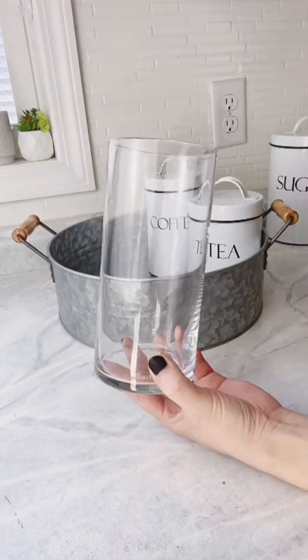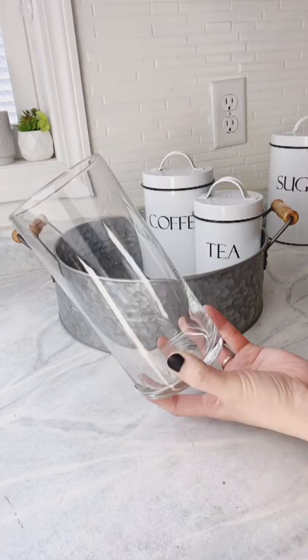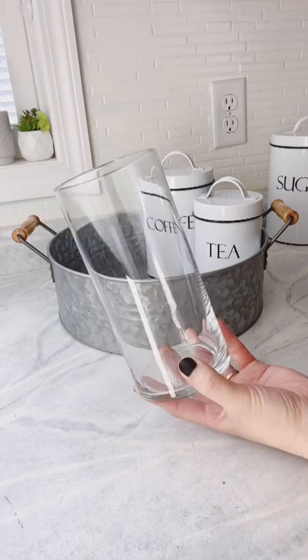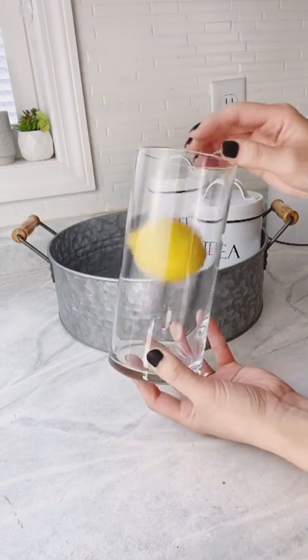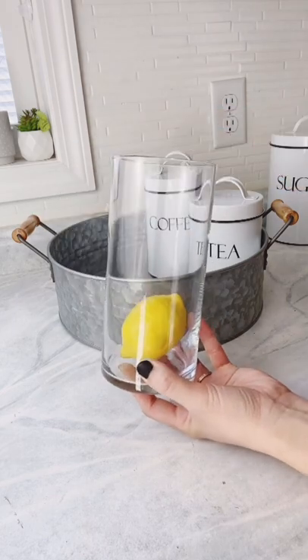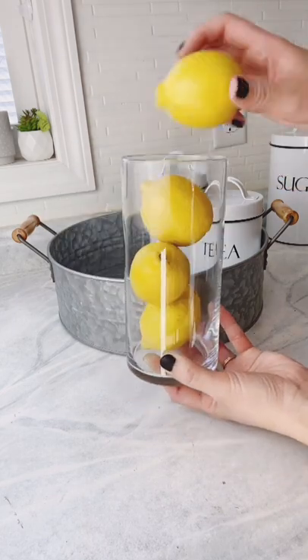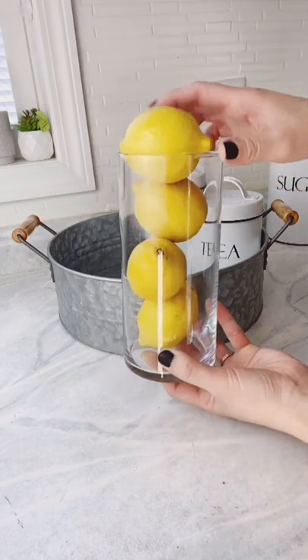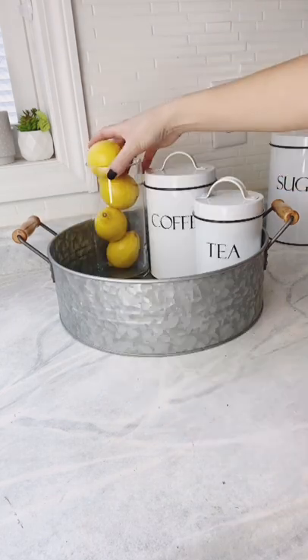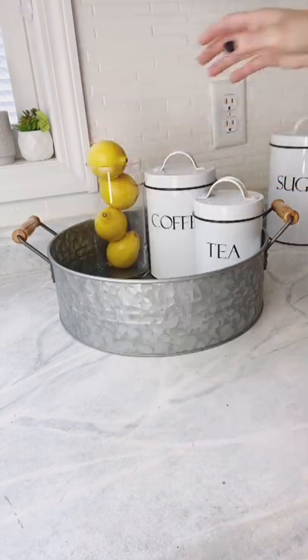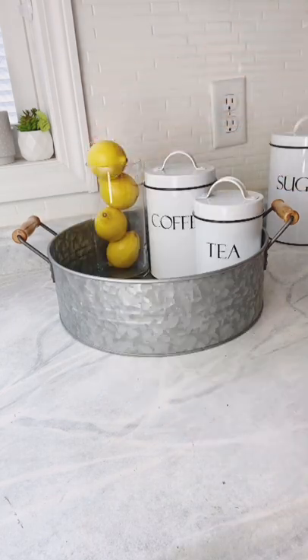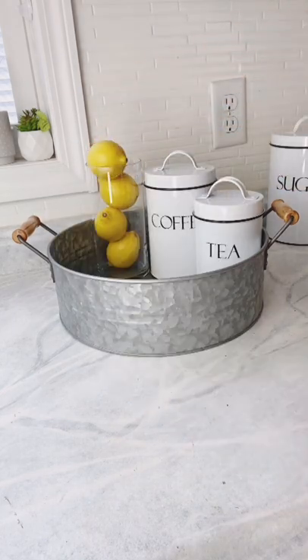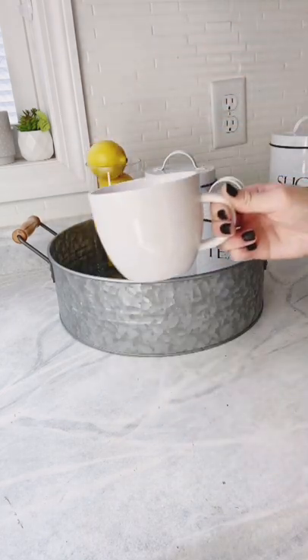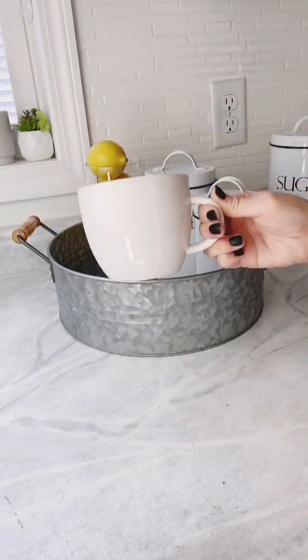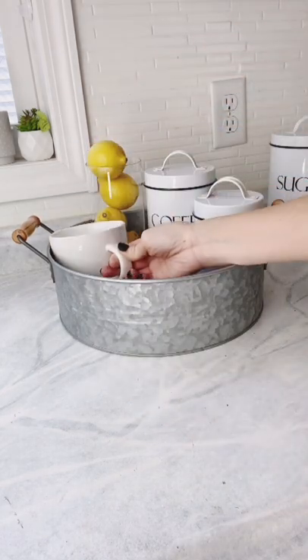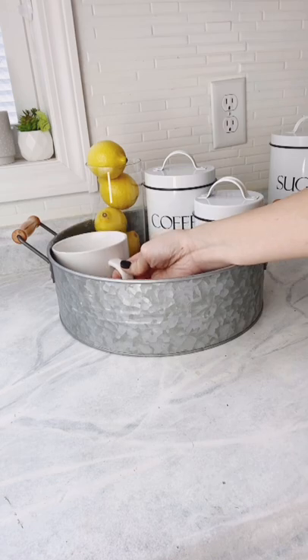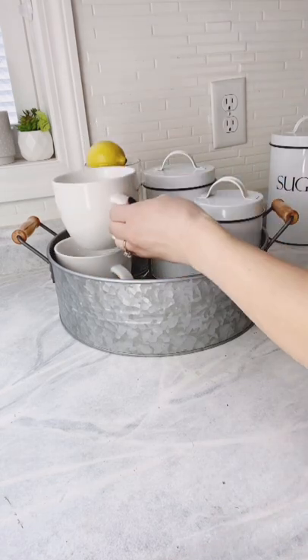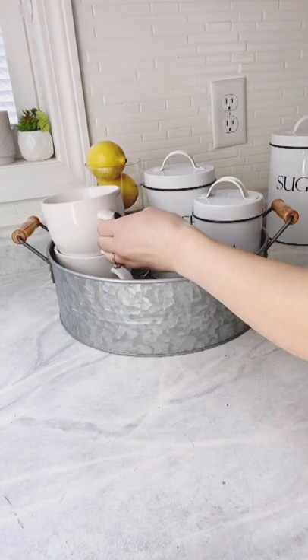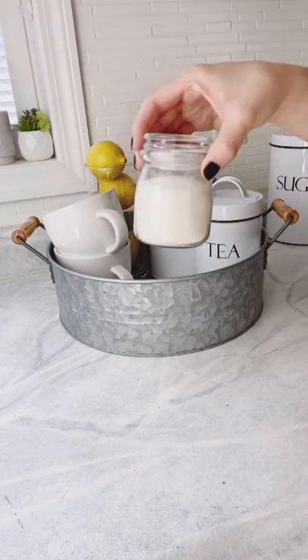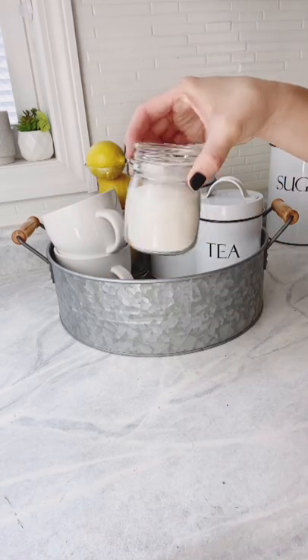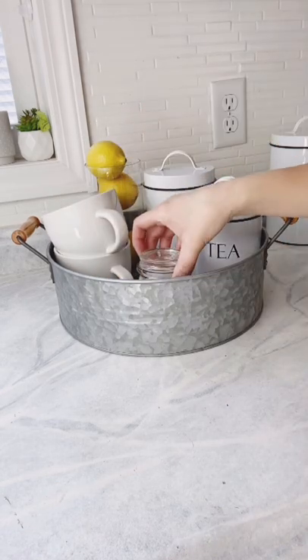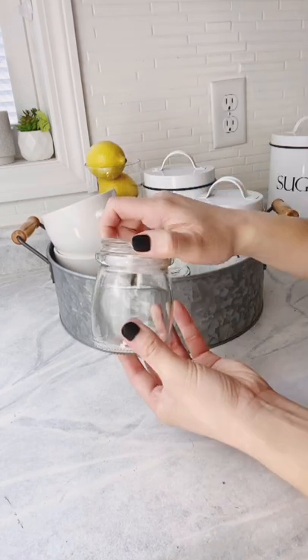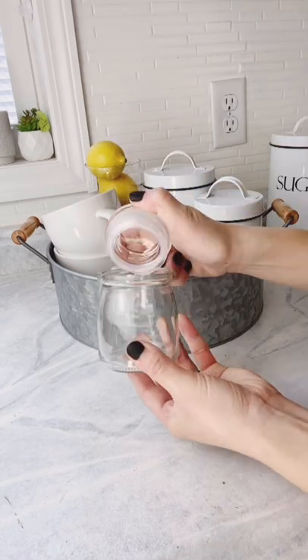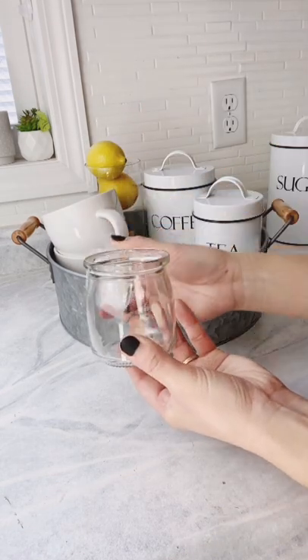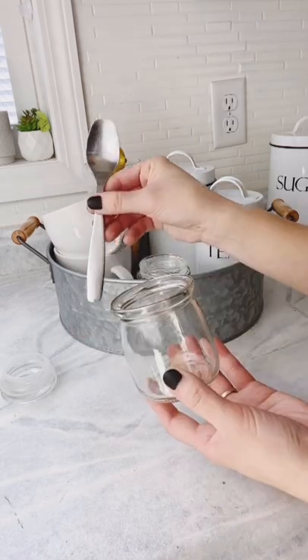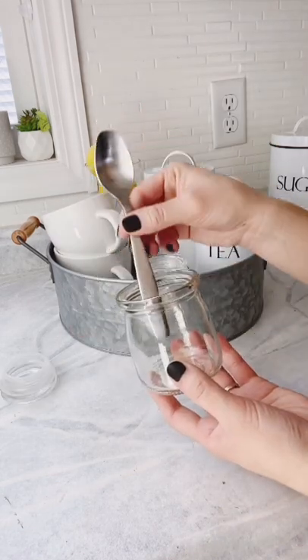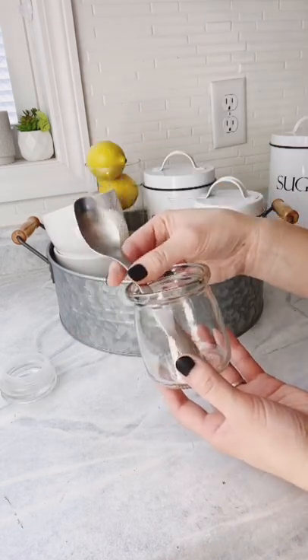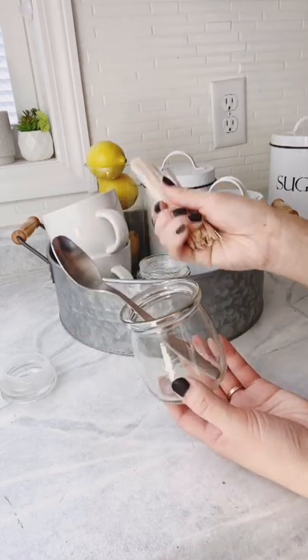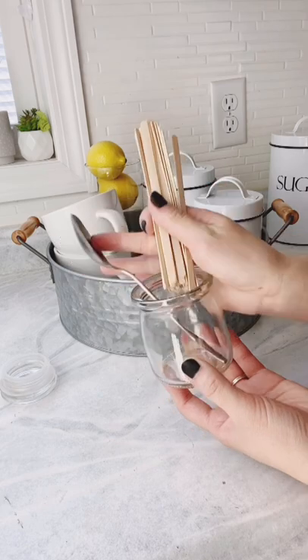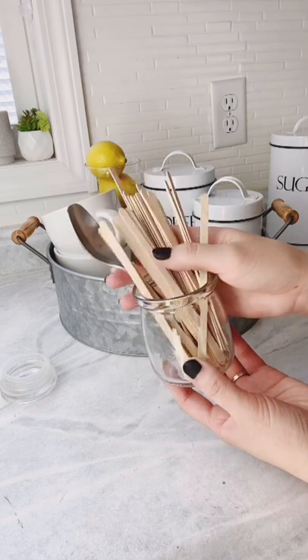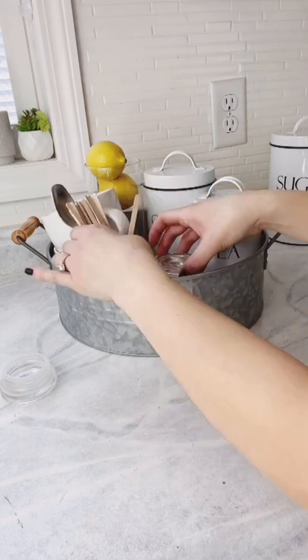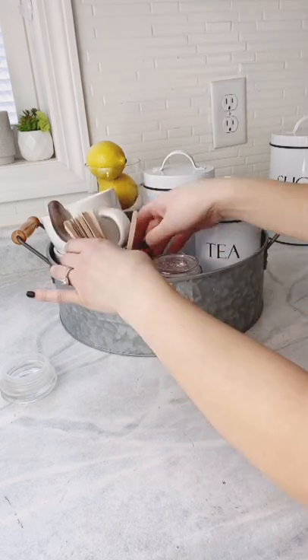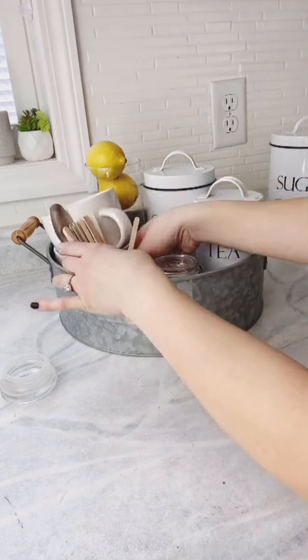This is a vase, also from the dollar store, that we're filling up with lemons for tea. Add your mugs. Add your small sugar container, and with the other small container we're going to fill it up with the spoon and stir sticks.